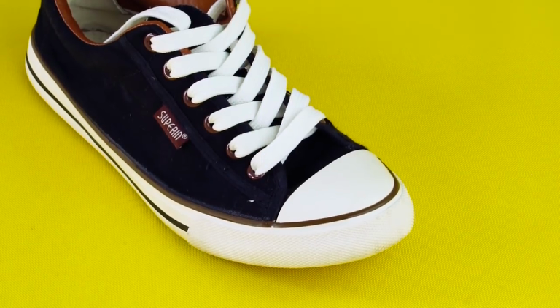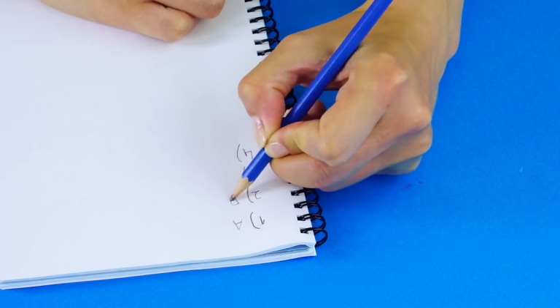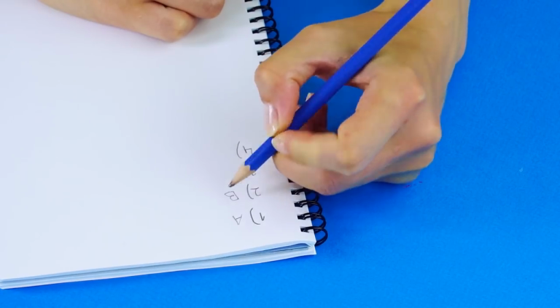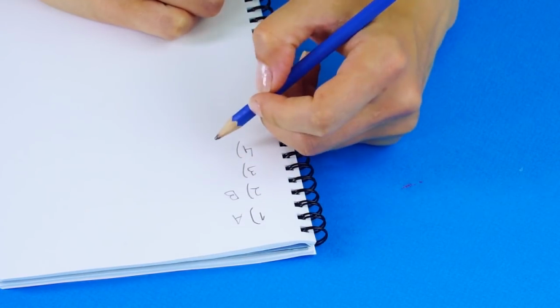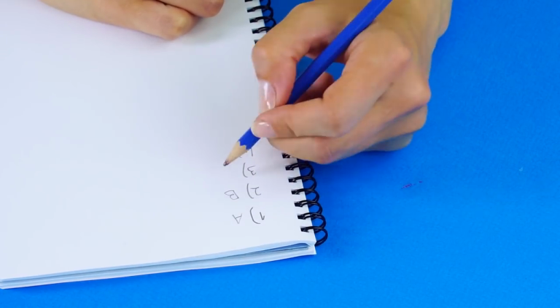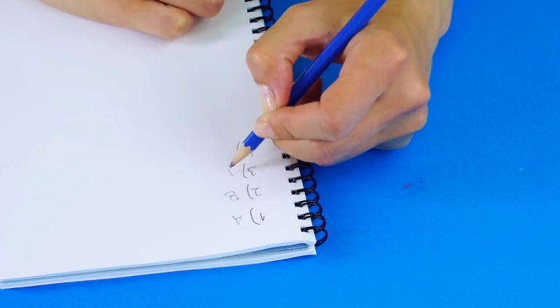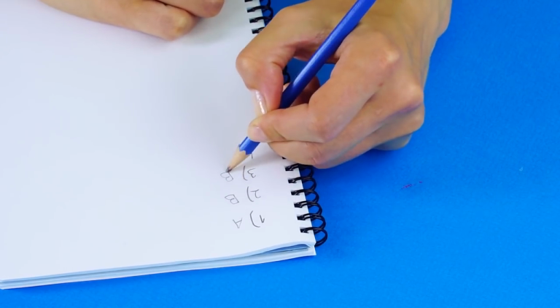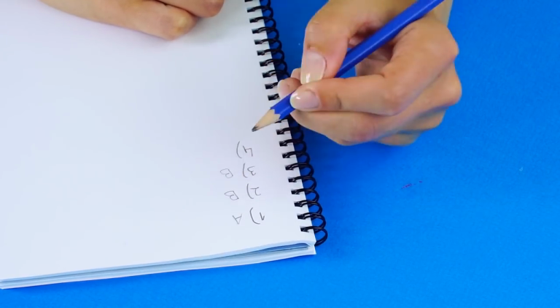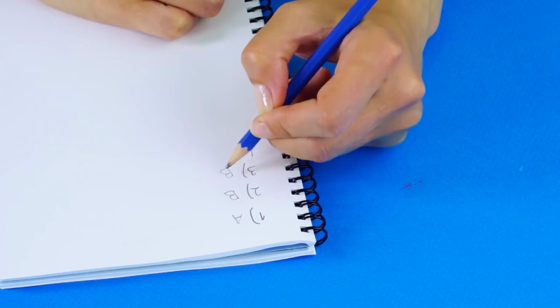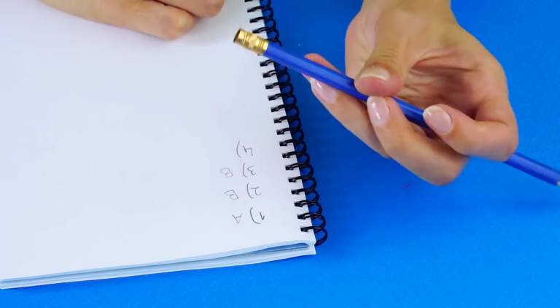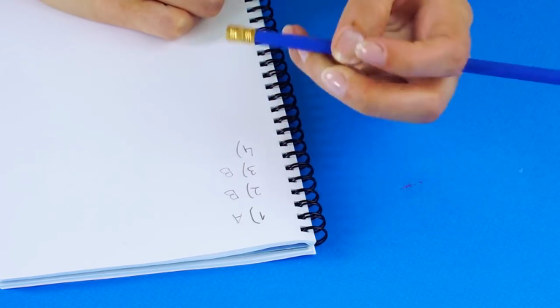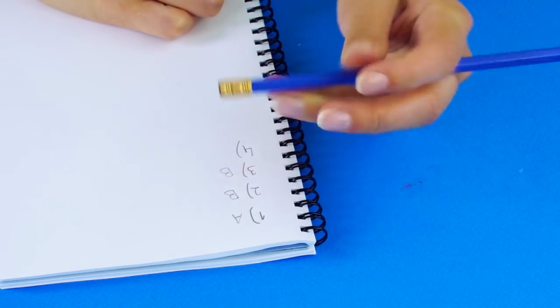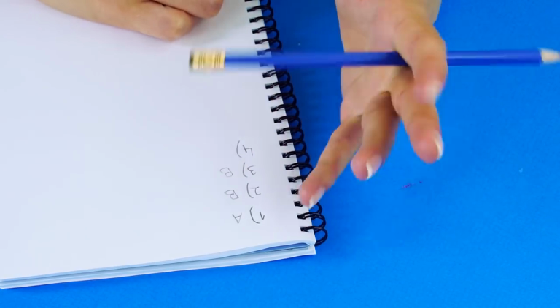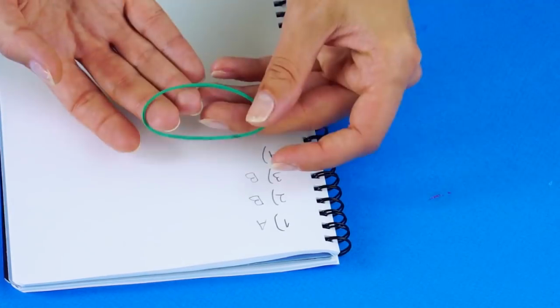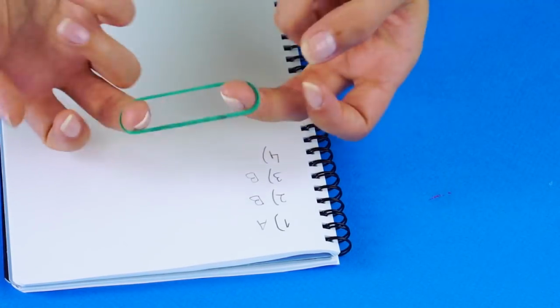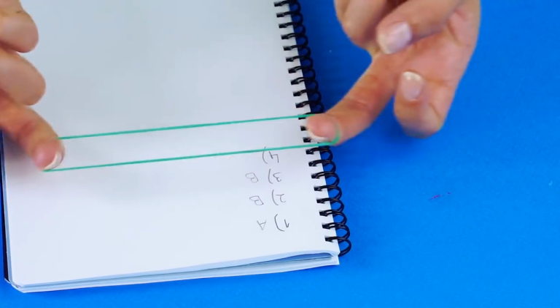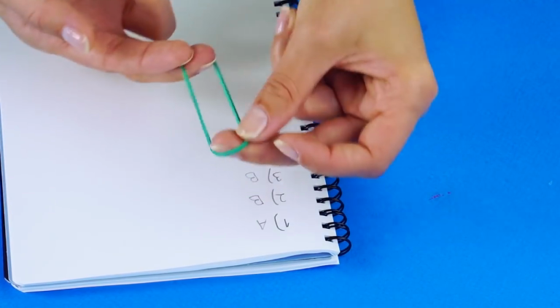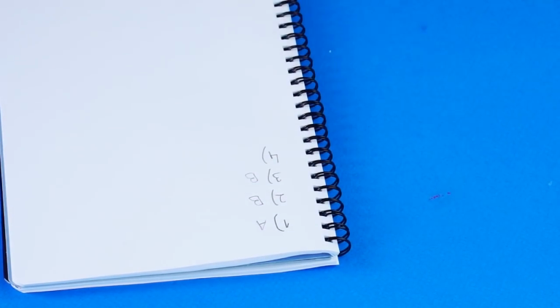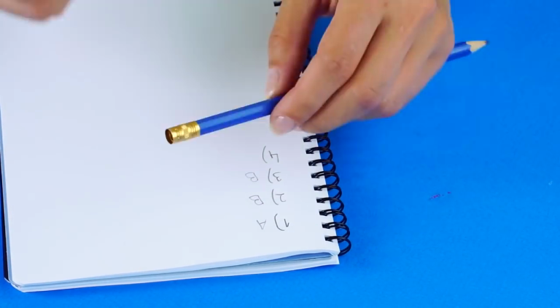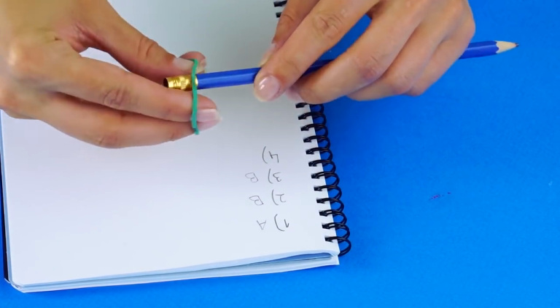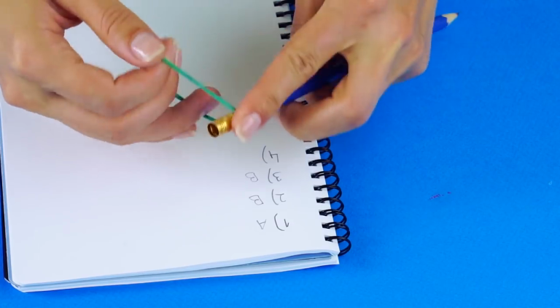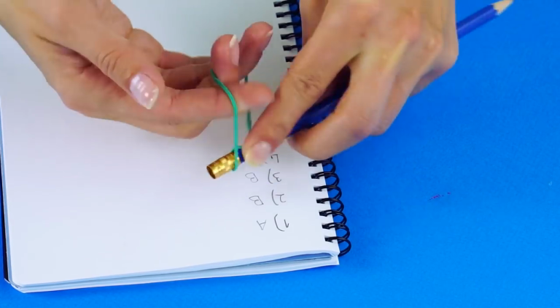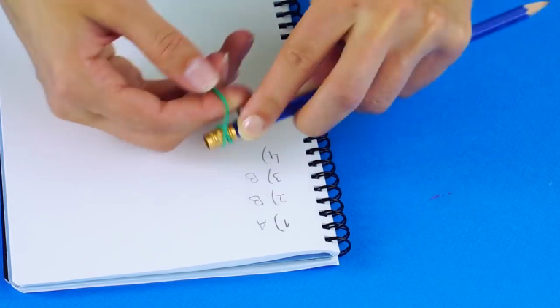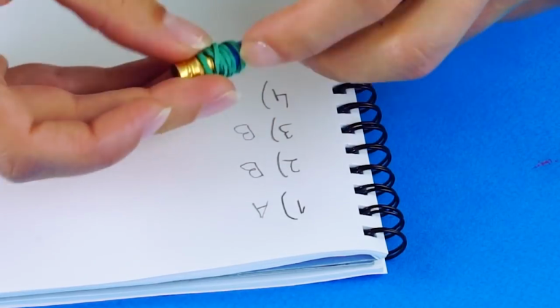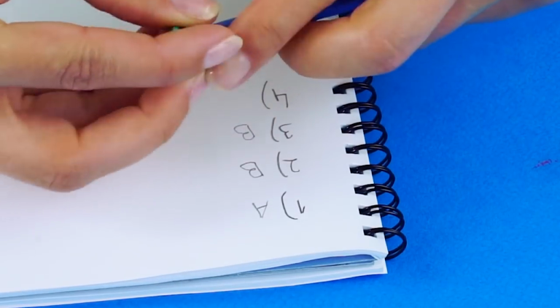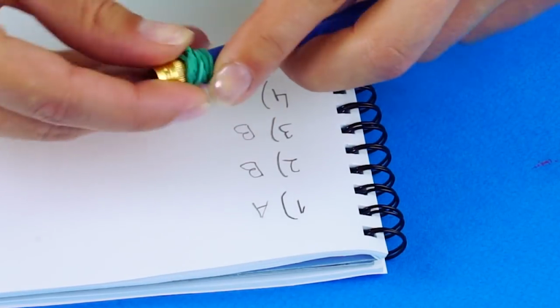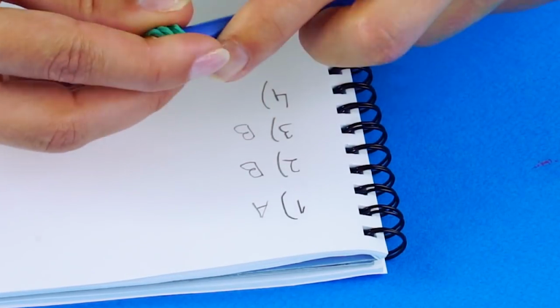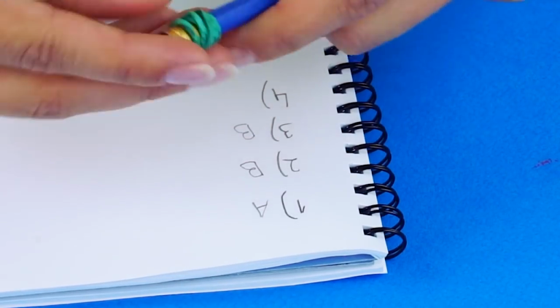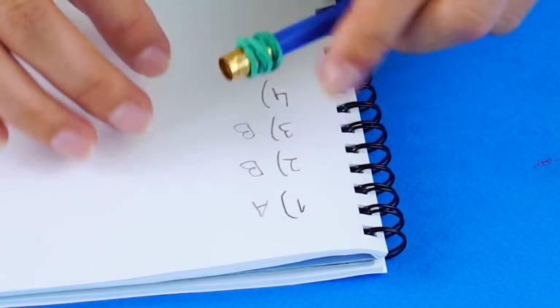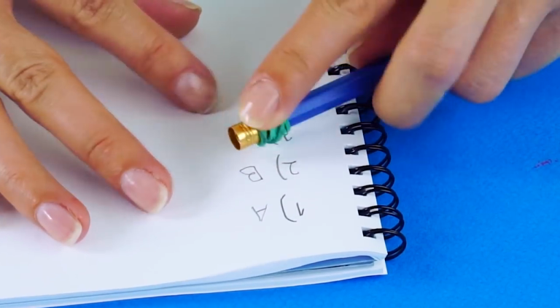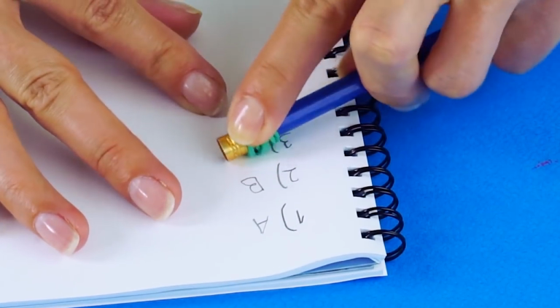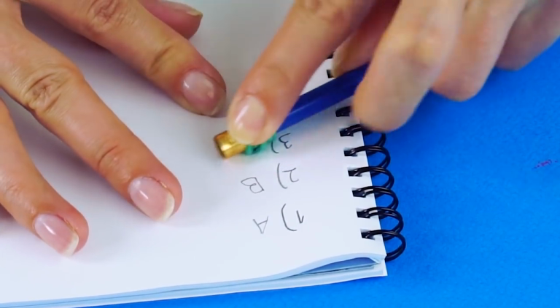Need an eraser? Try using a rubber band. Twist the rubber band onto the end of your pencil and rub it on the pencil marks — they will rub right off.